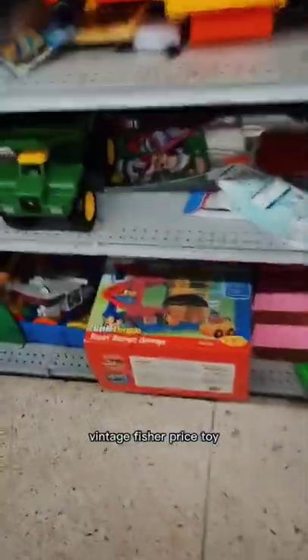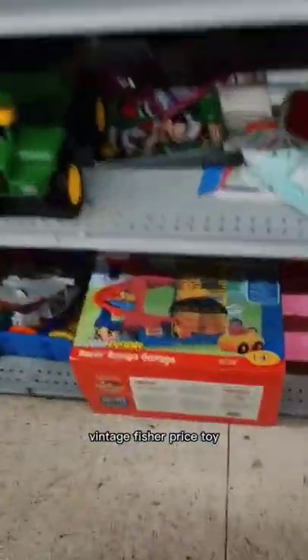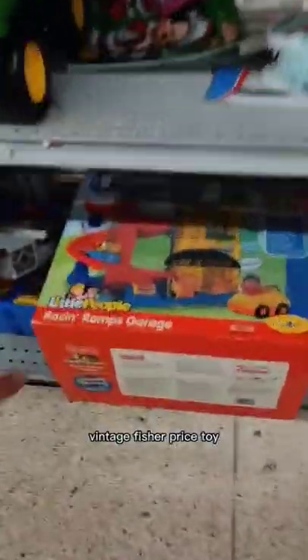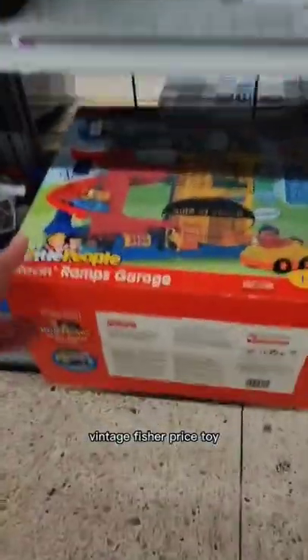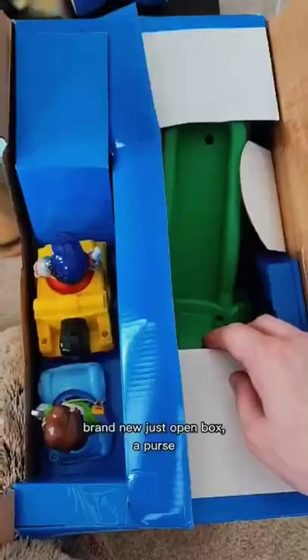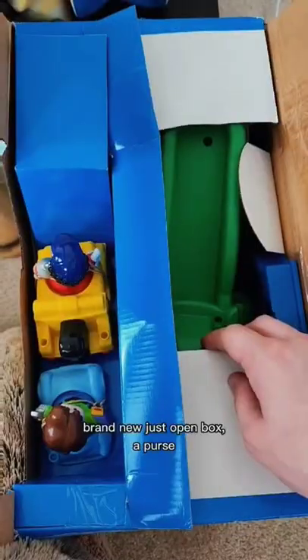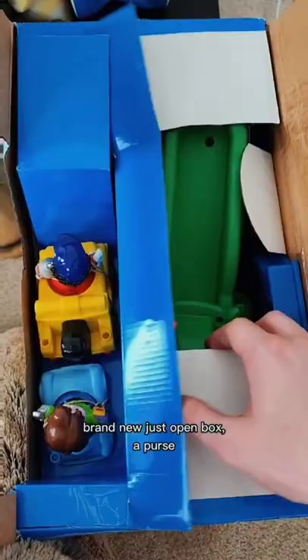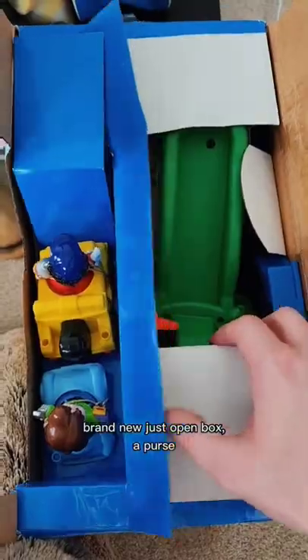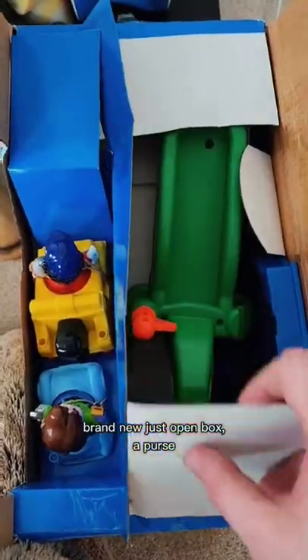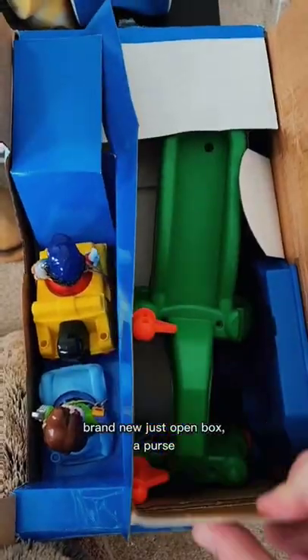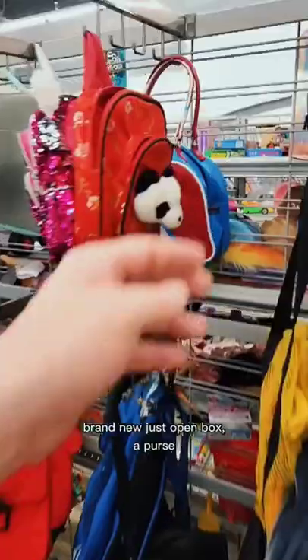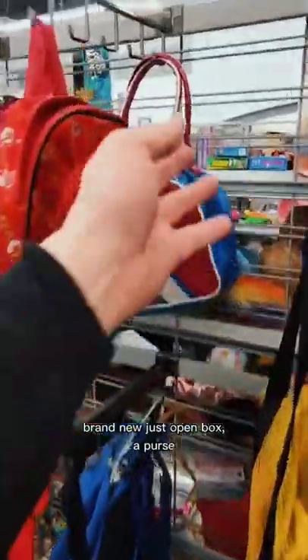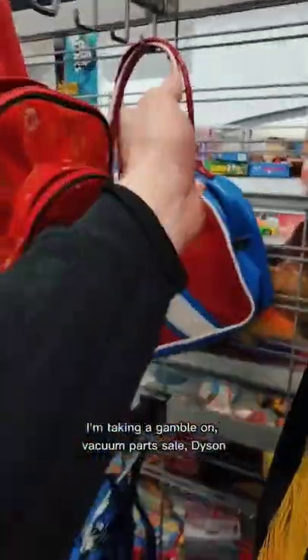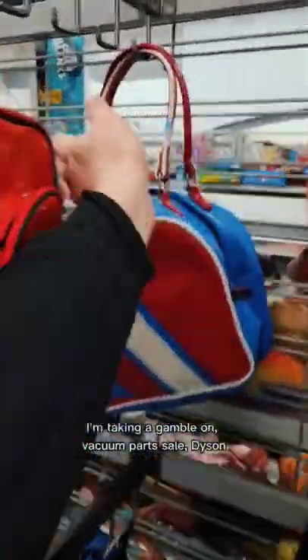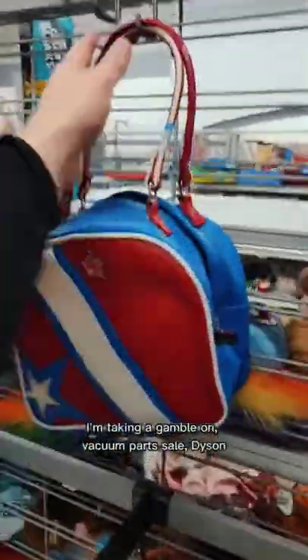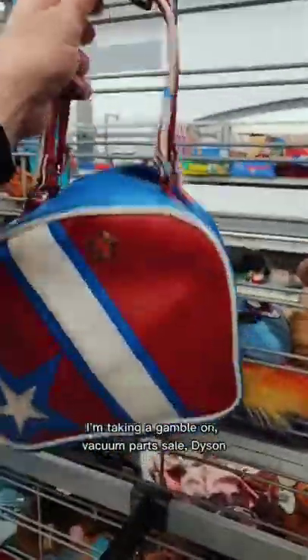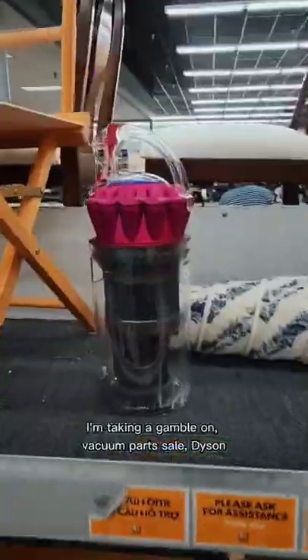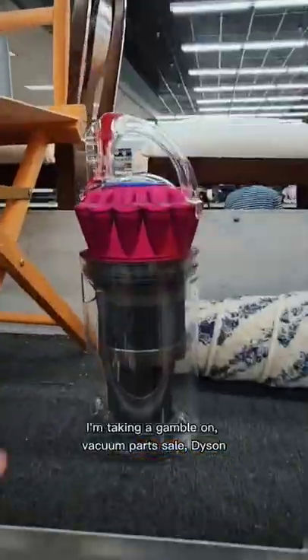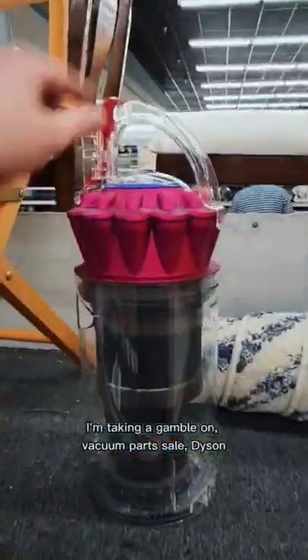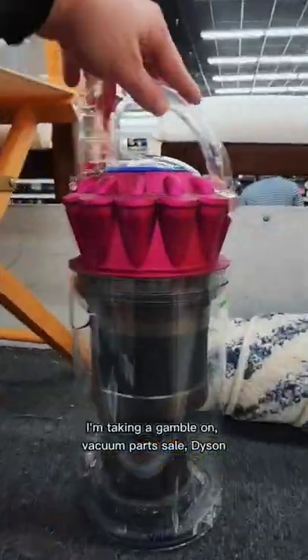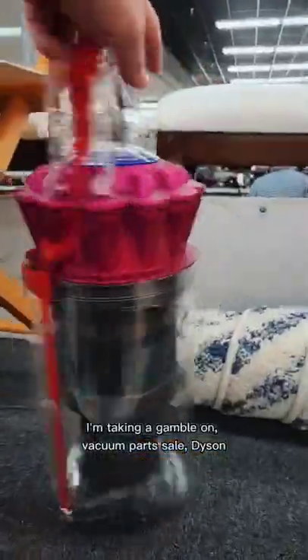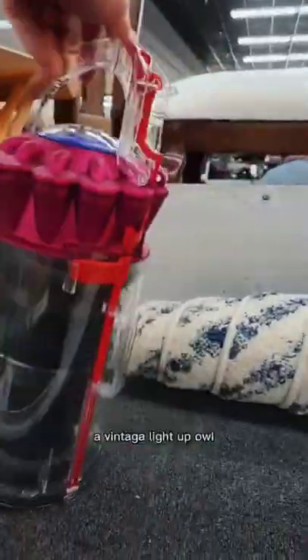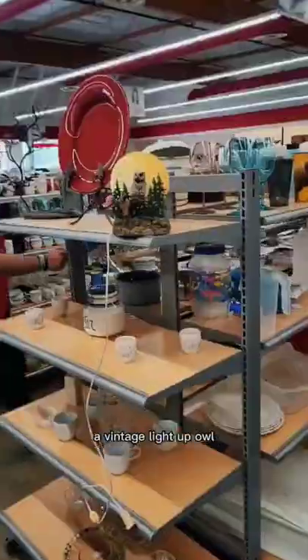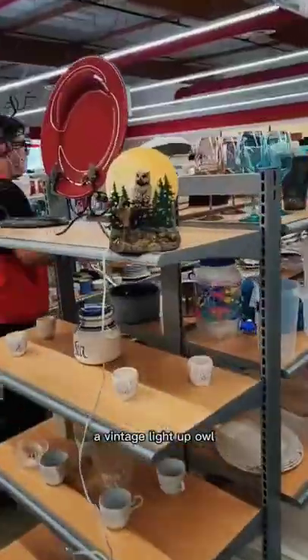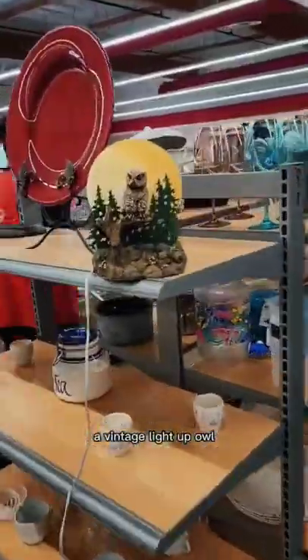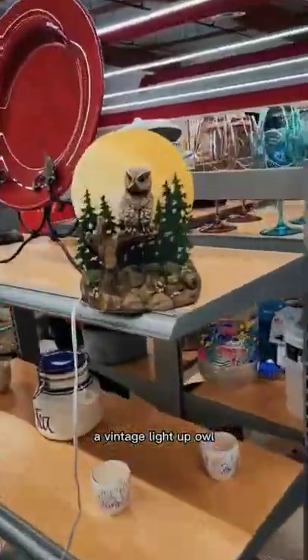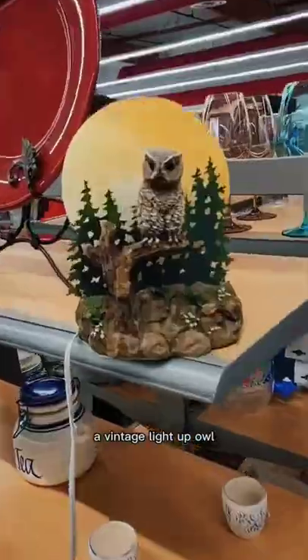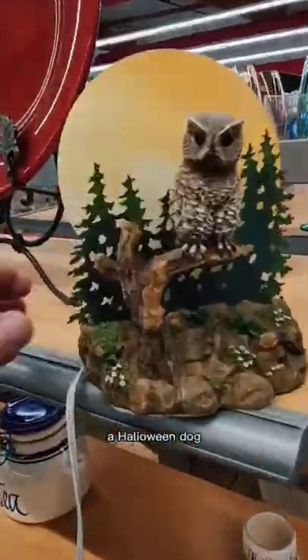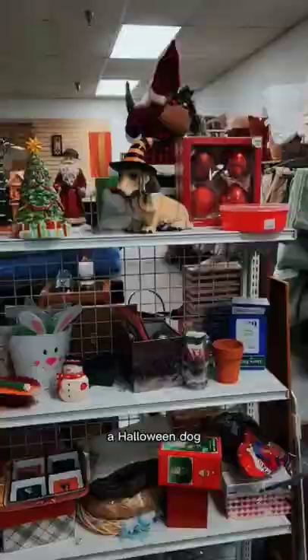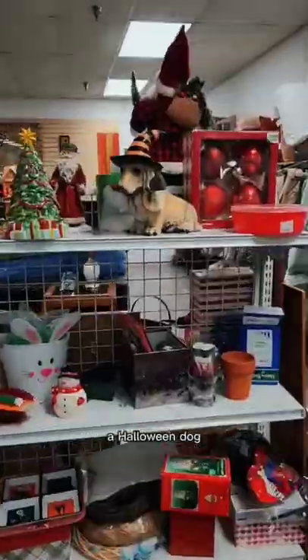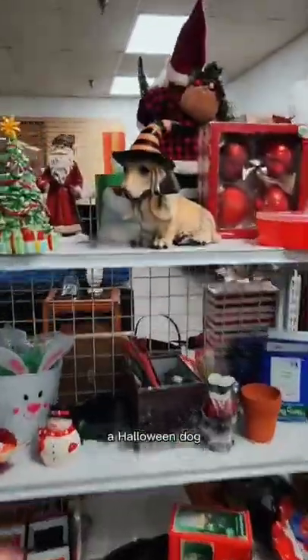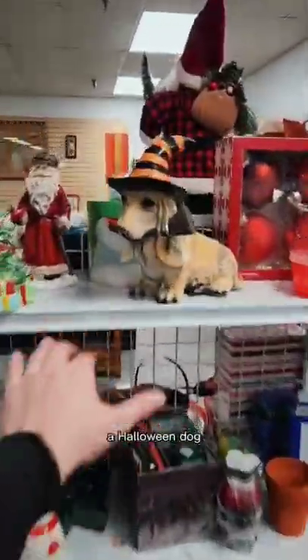Don't overlook blocks. Vintage Fisher Price toy — brand new, just open box. A purse I'm taking a gamble on. Vacuum parts sale — Dyson. A vintage light-up owl. A Halloween dog.